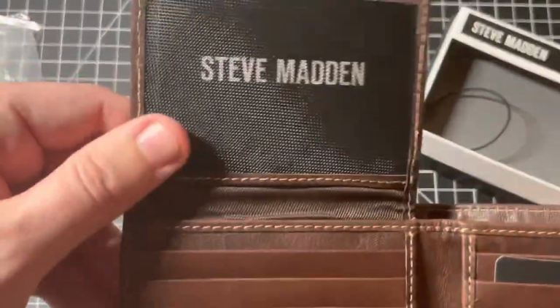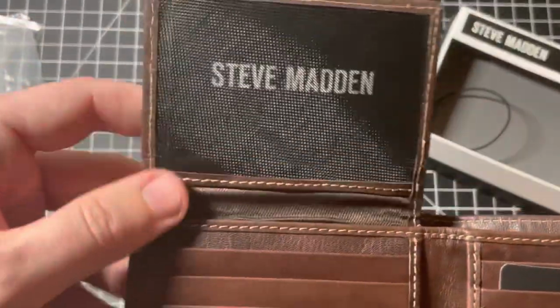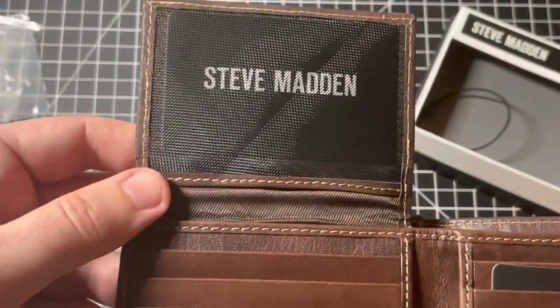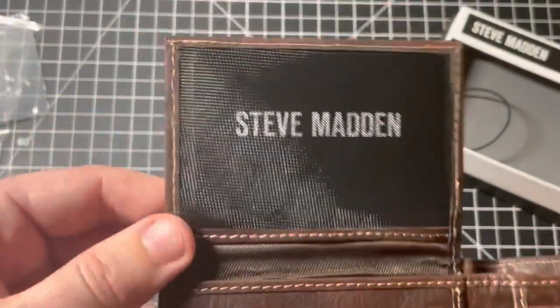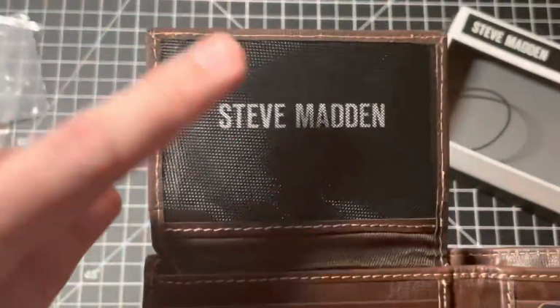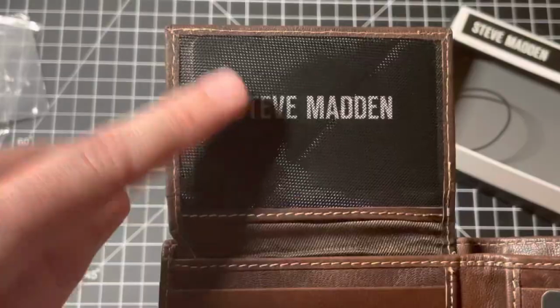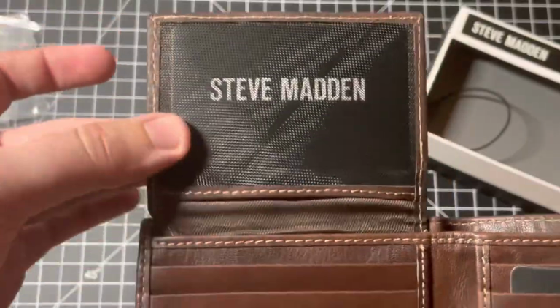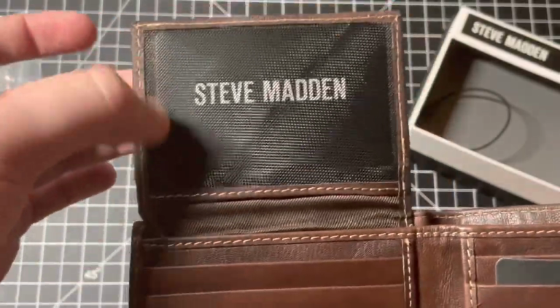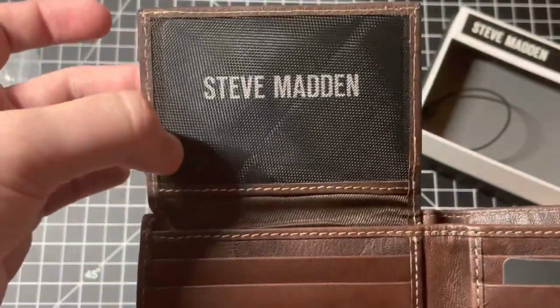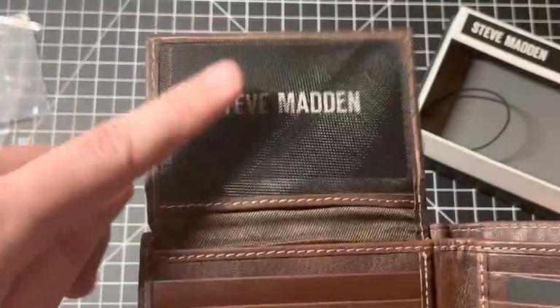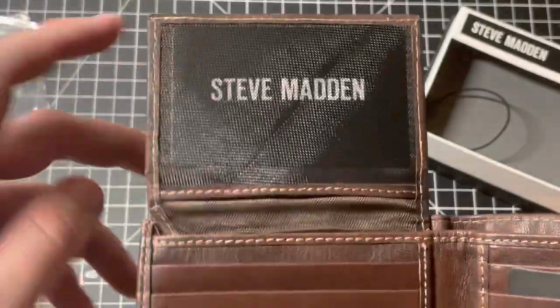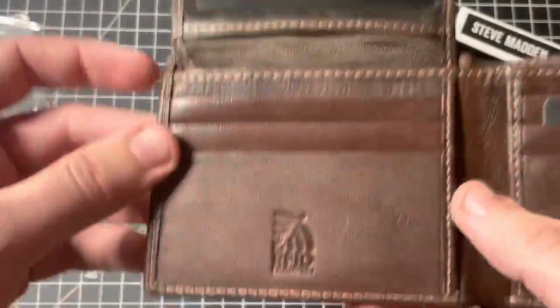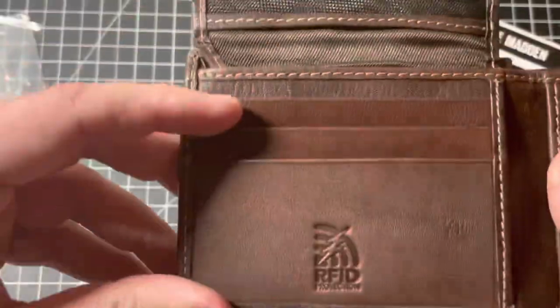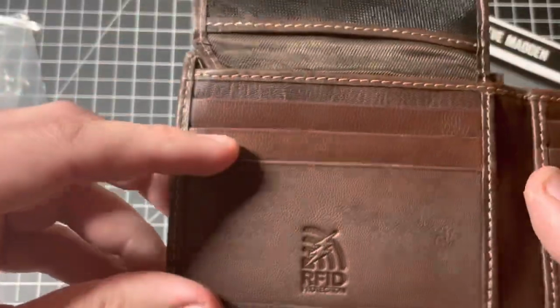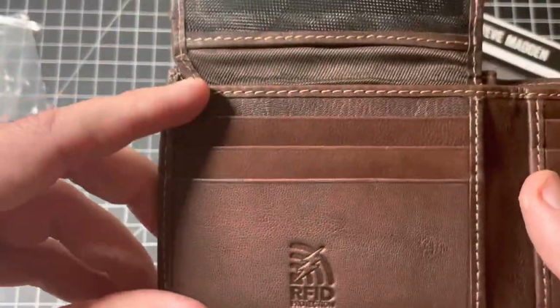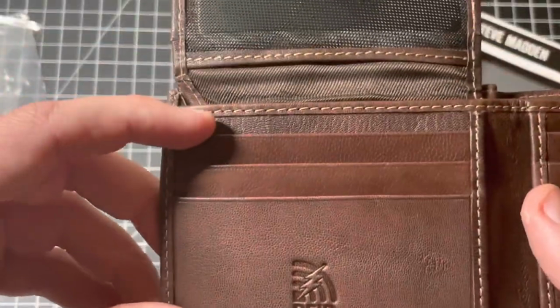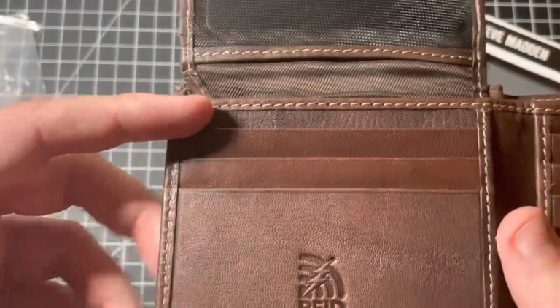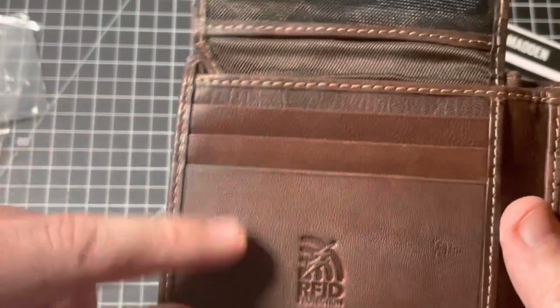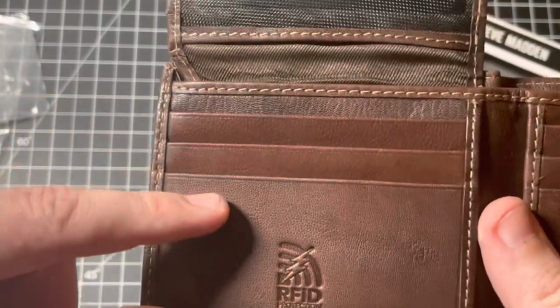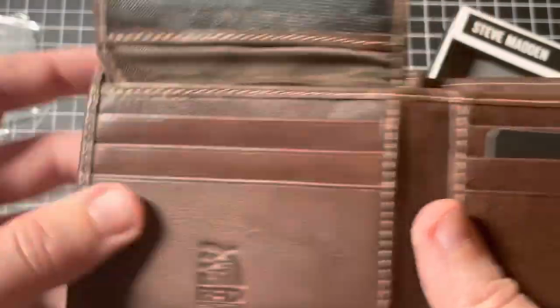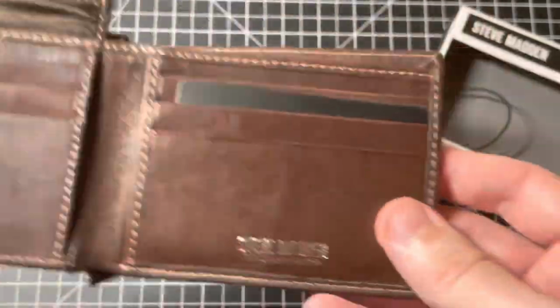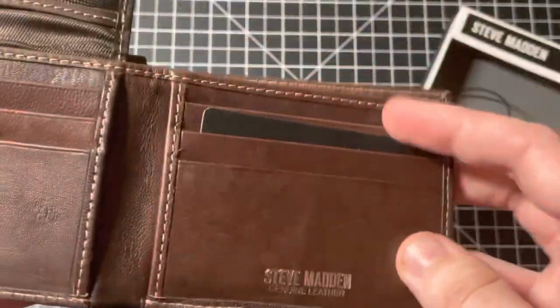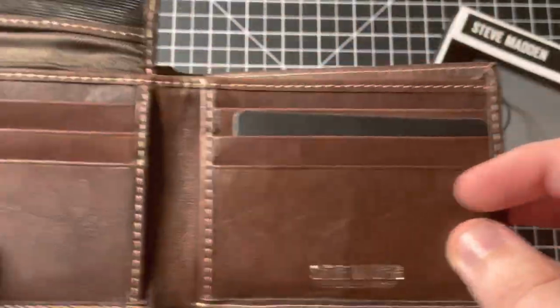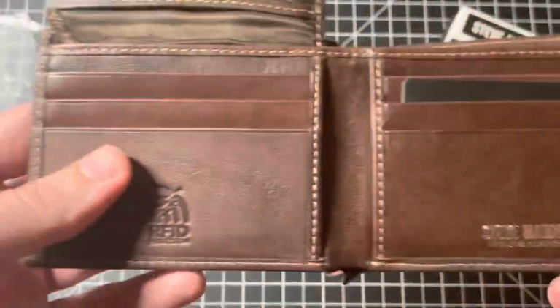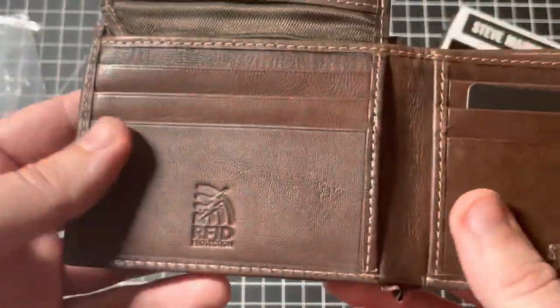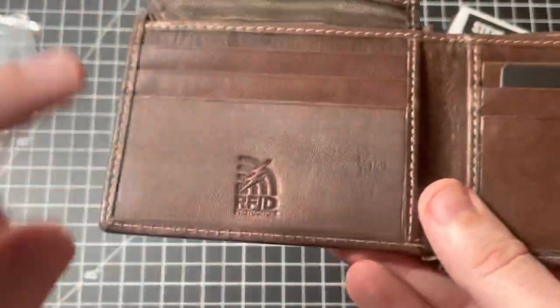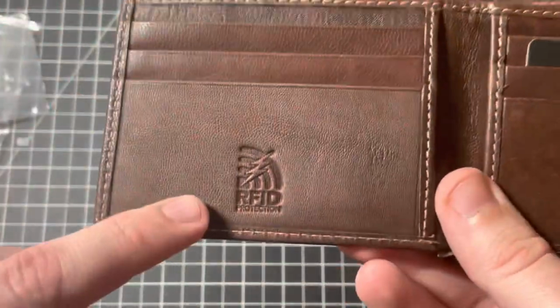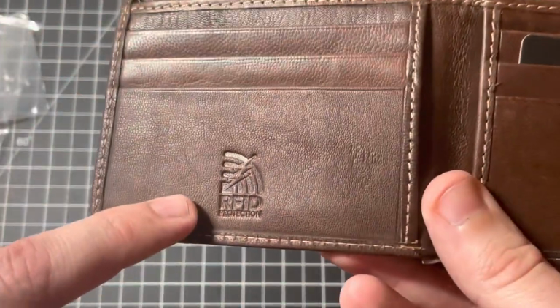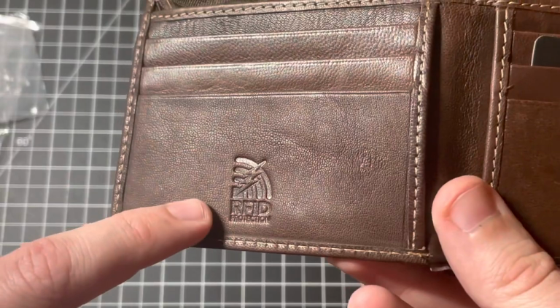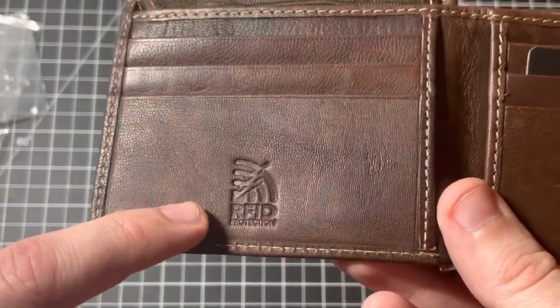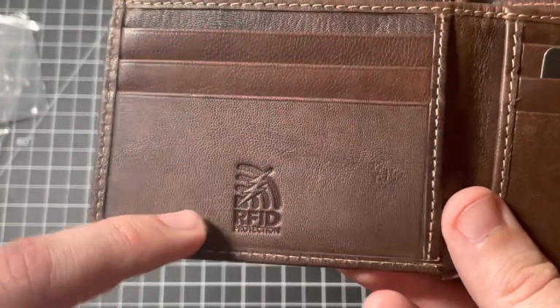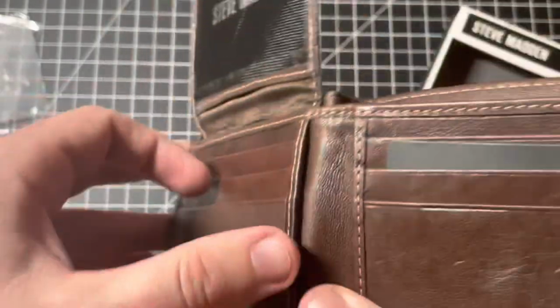When you flip this up, you have a spot for your ID. You have several card slots on both sides, and it includes RFID Protective Technology.